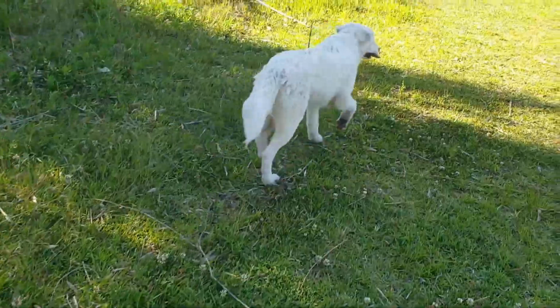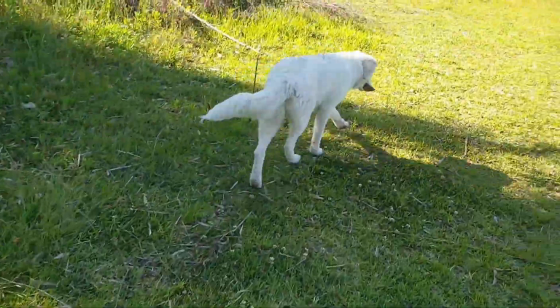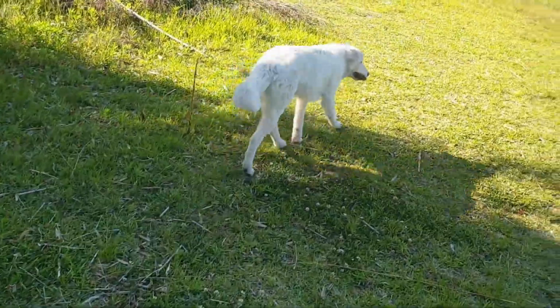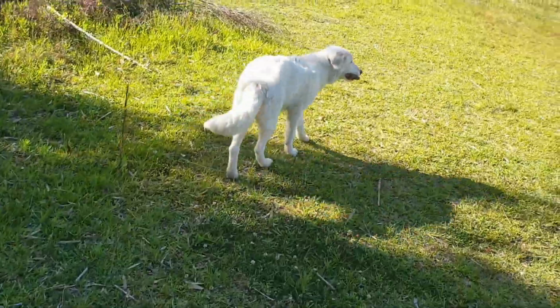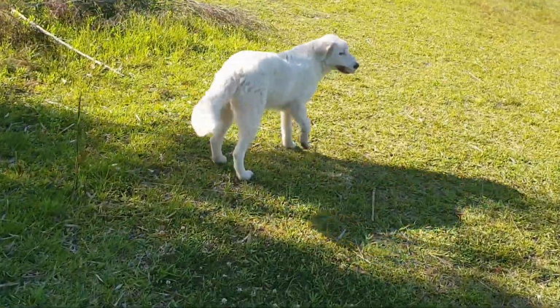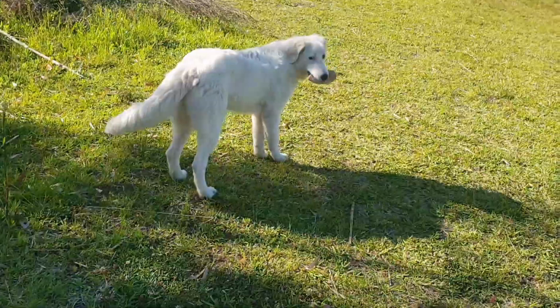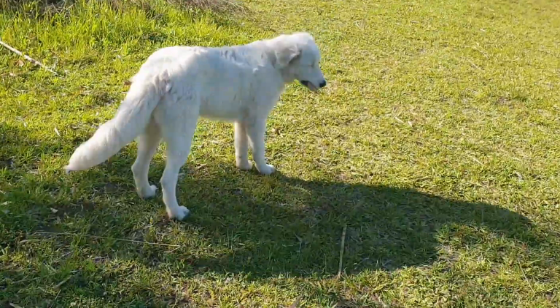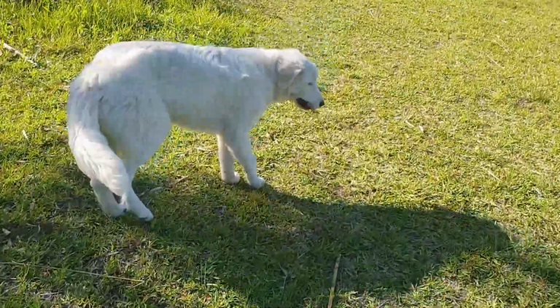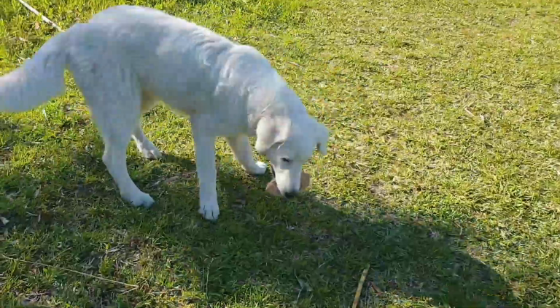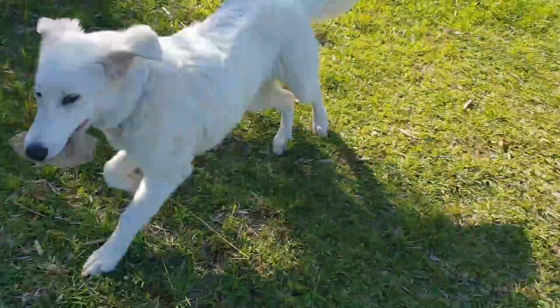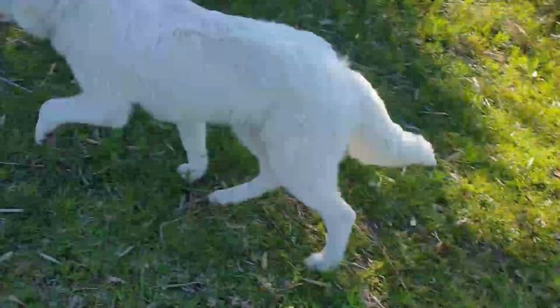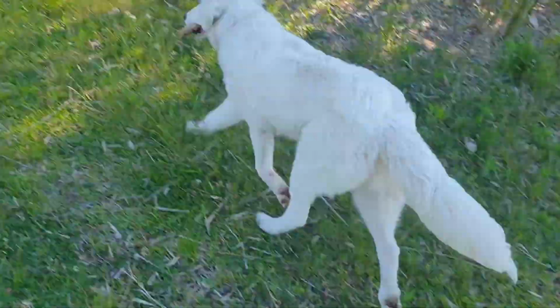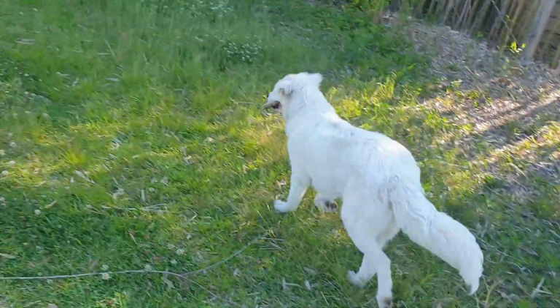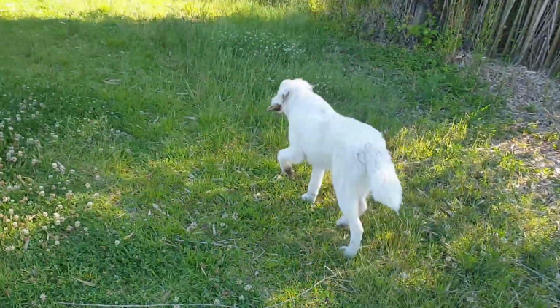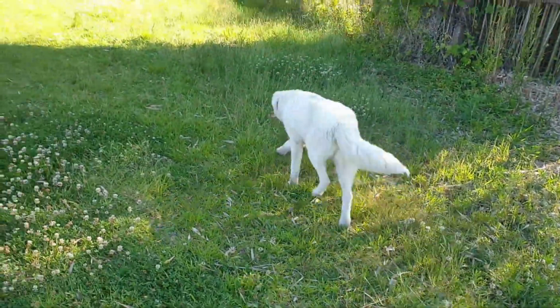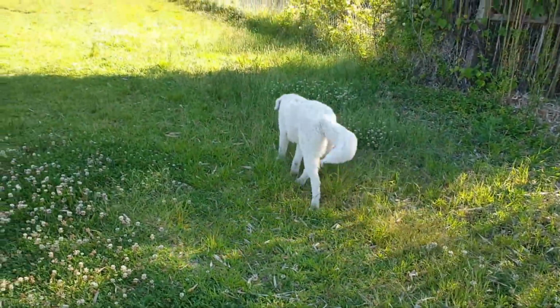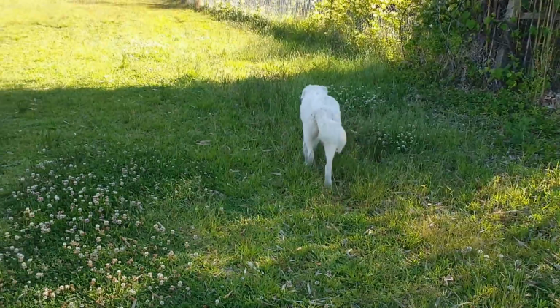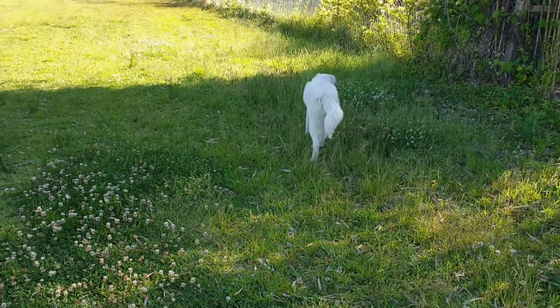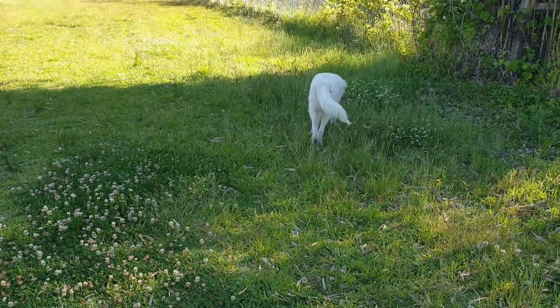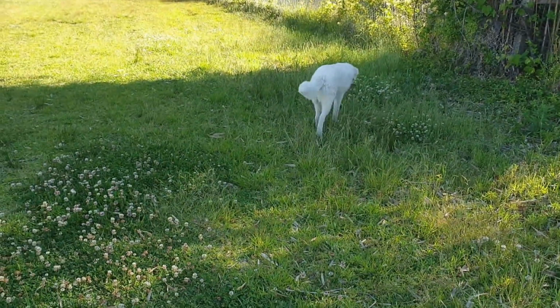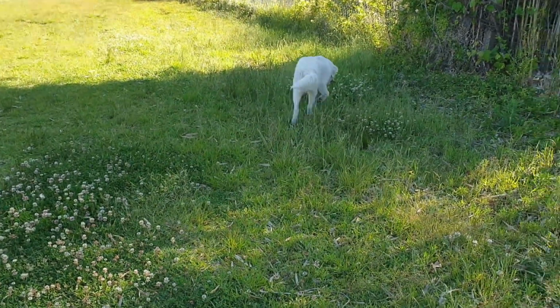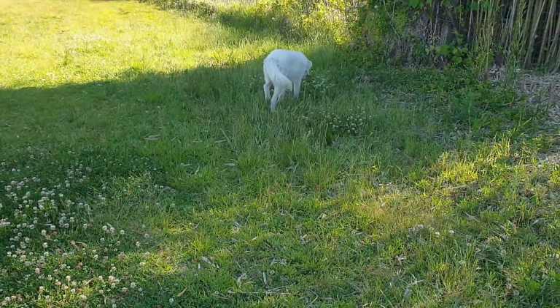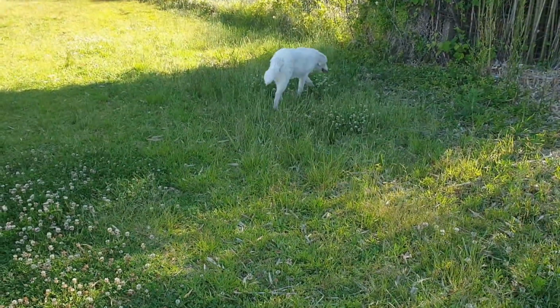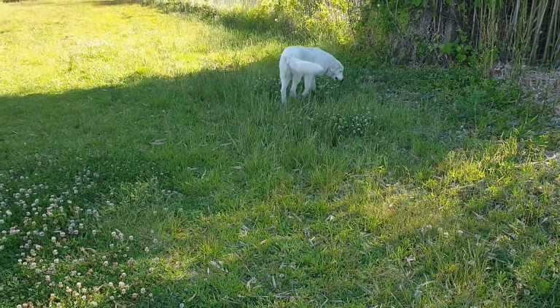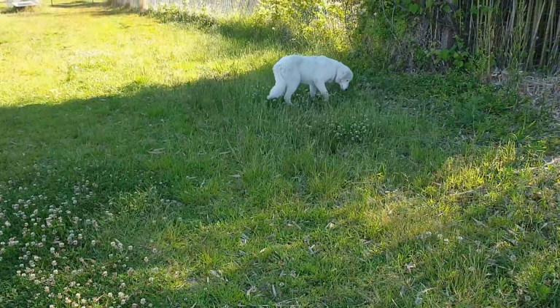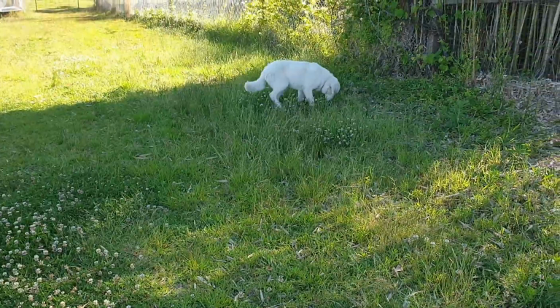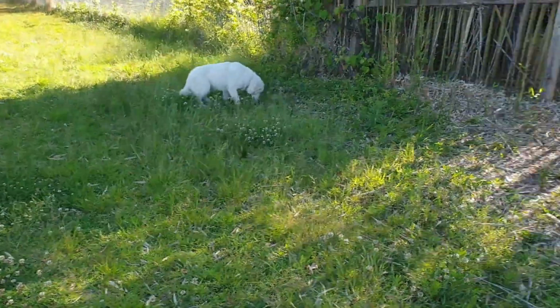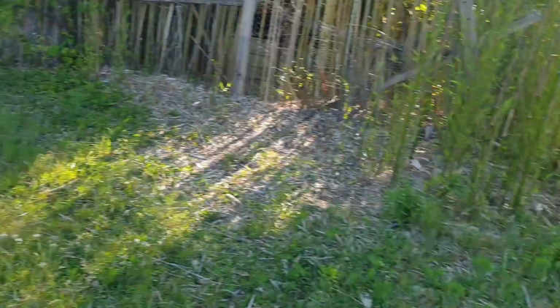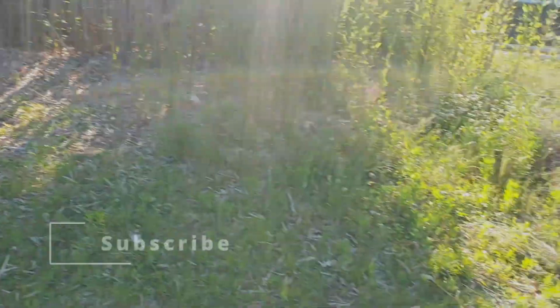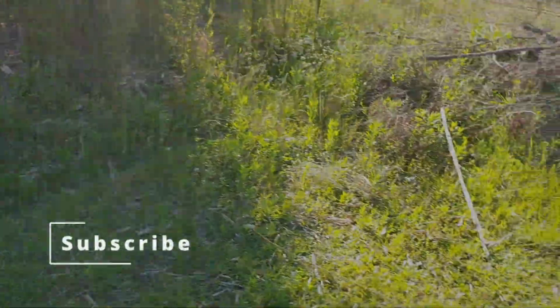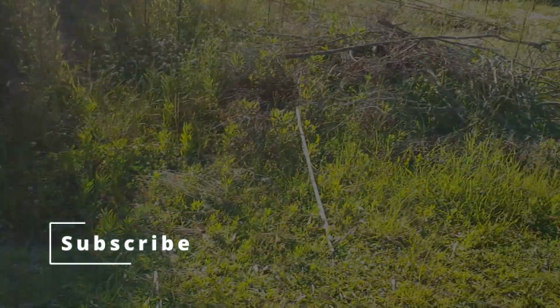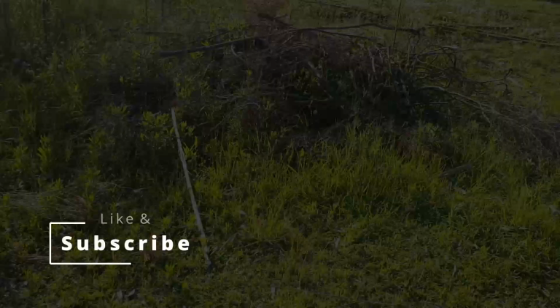She's not all that obedient at the moment — likes to run around and do her own thing — but she'll be a good dog. So that's our animals. Bye guys!